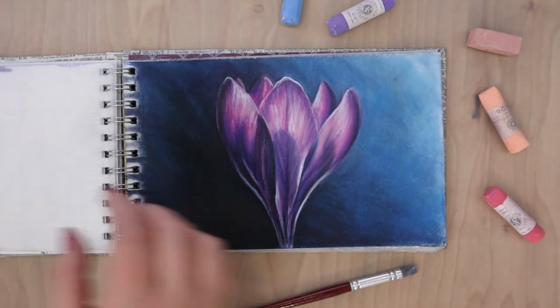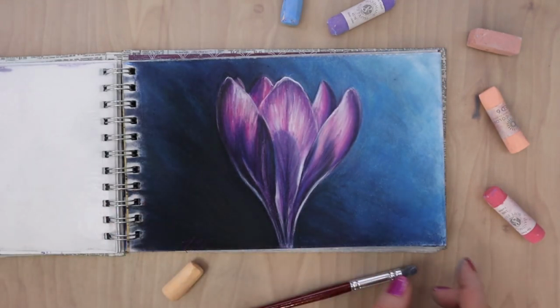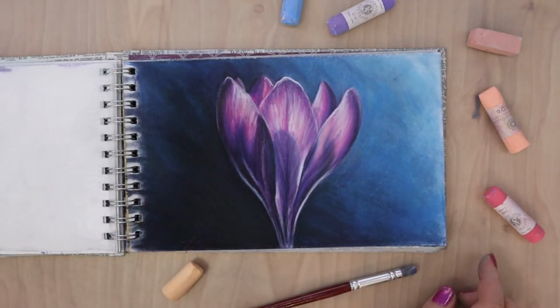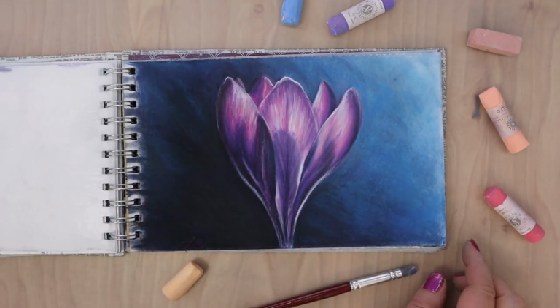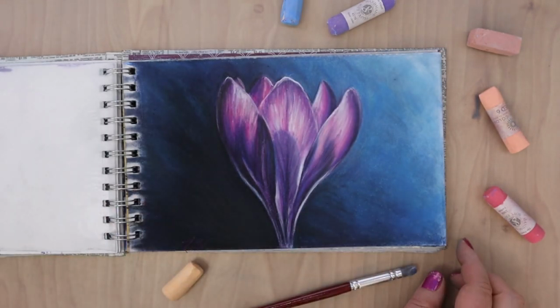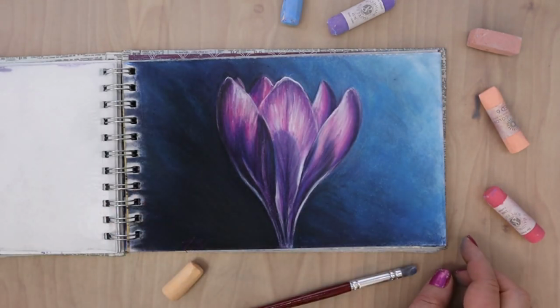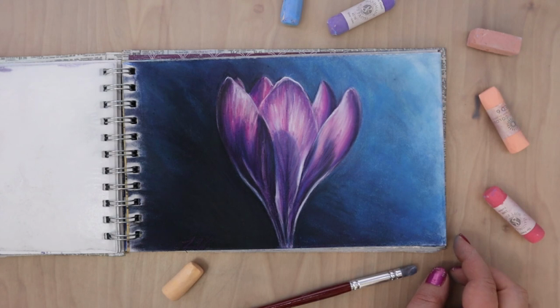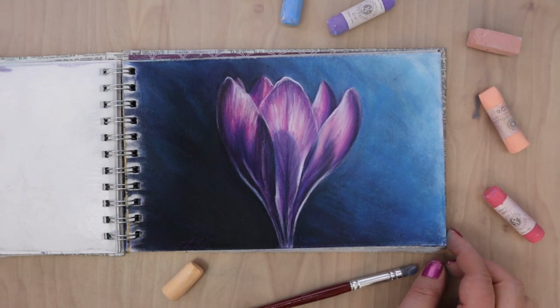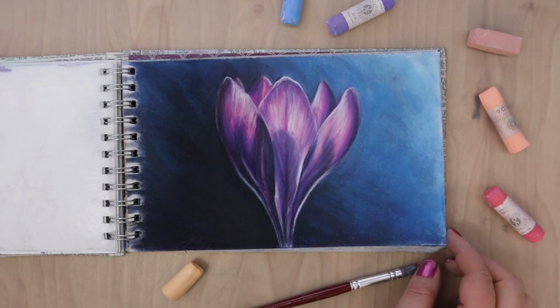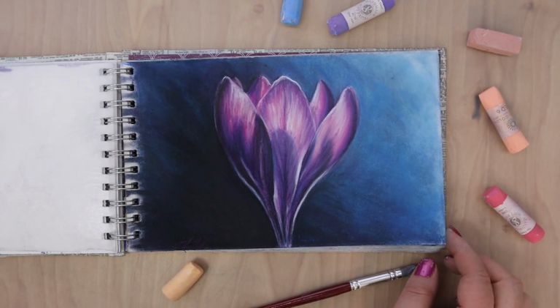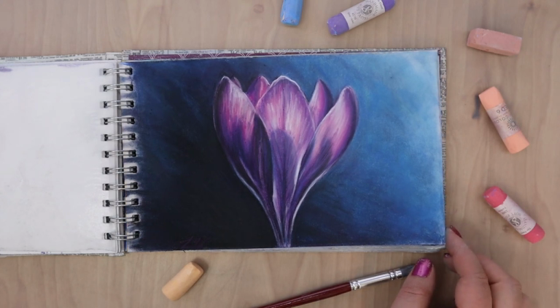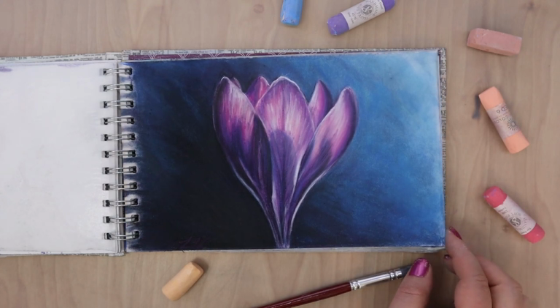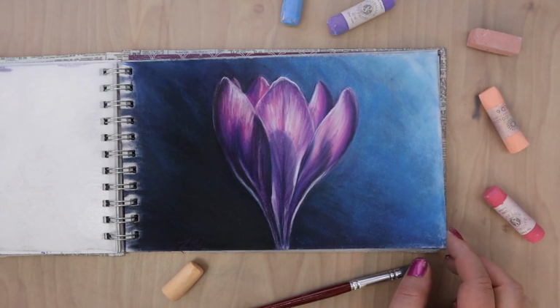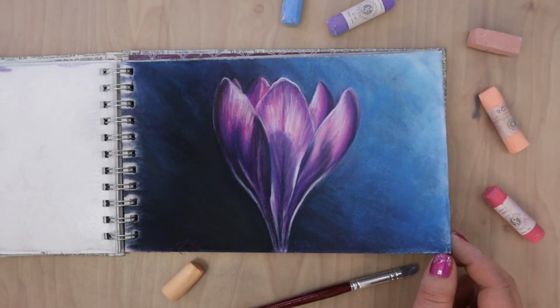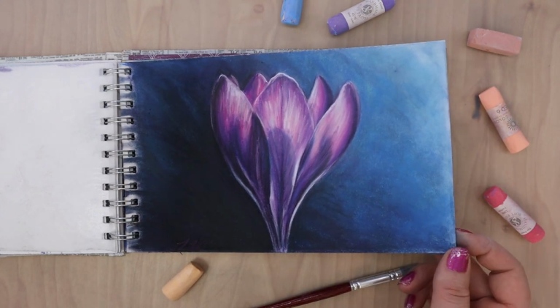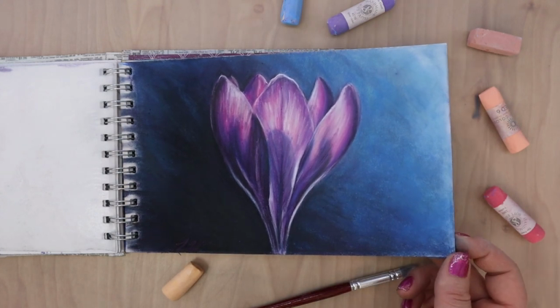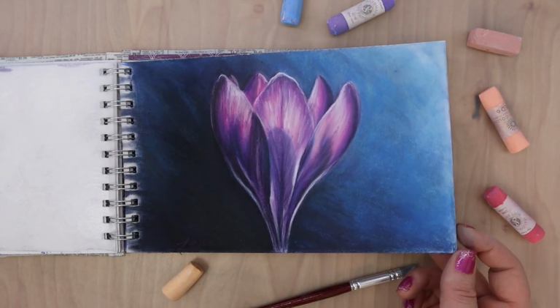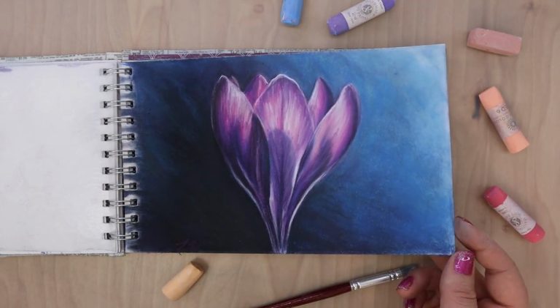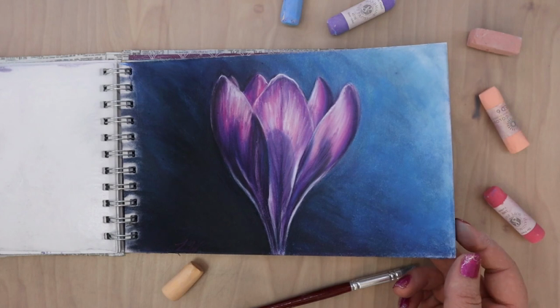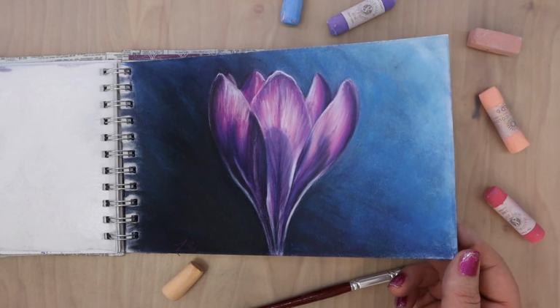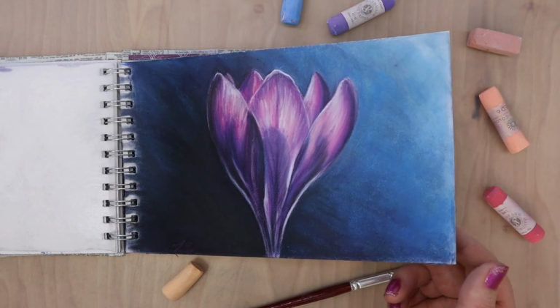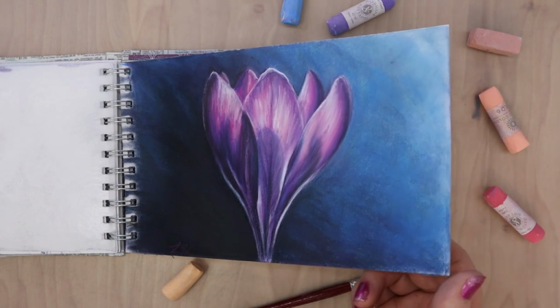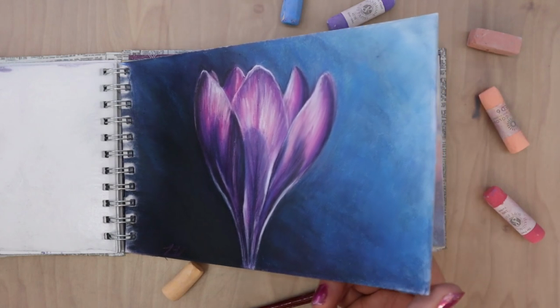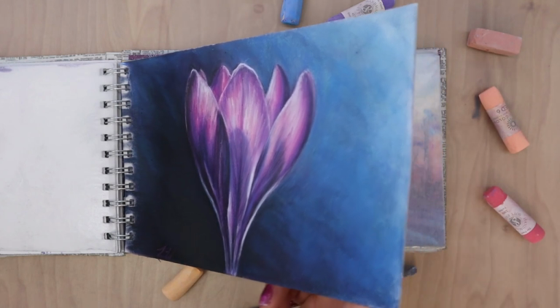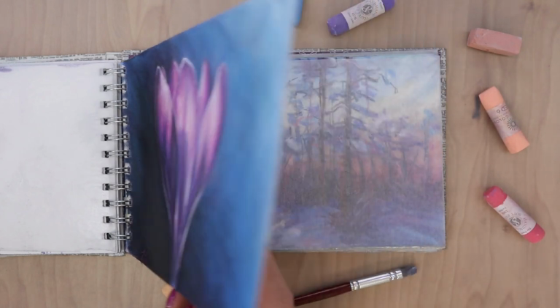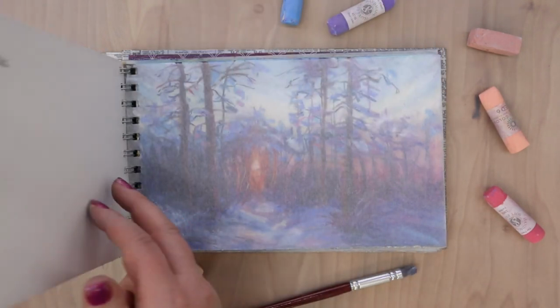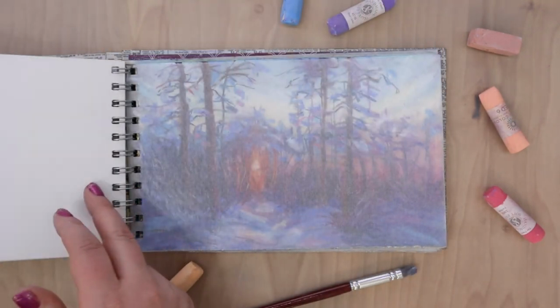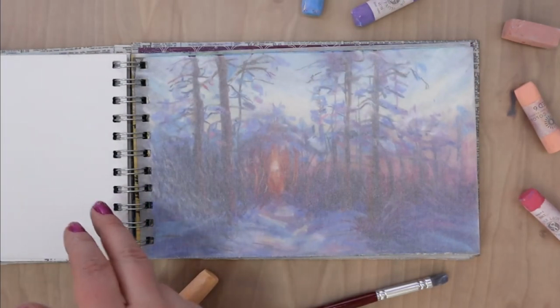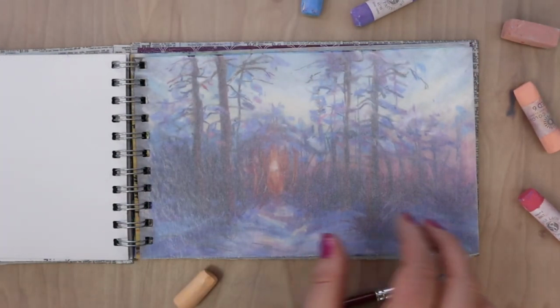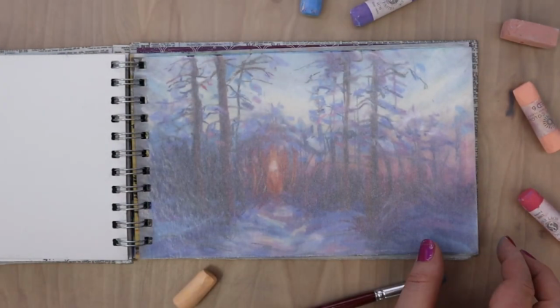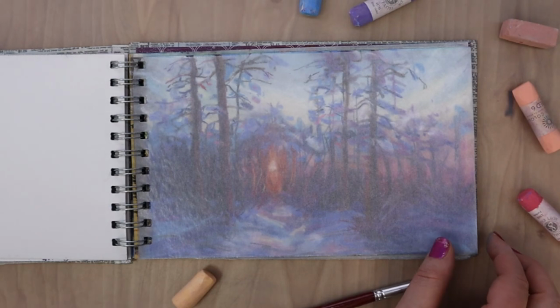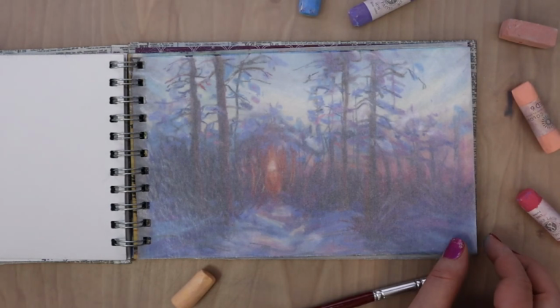This flower was done - I believe it's a crocus. It was done using Derwent pastel pencils on a white background and I was able to get a really cool glowing effect that I liked with it.